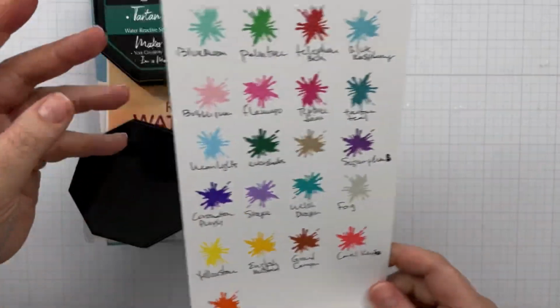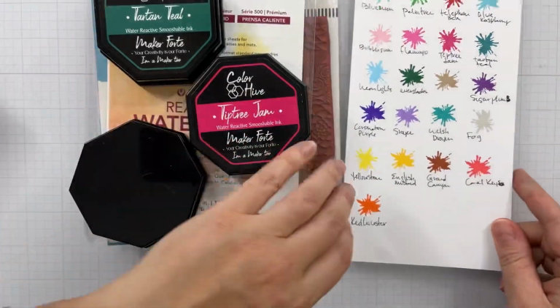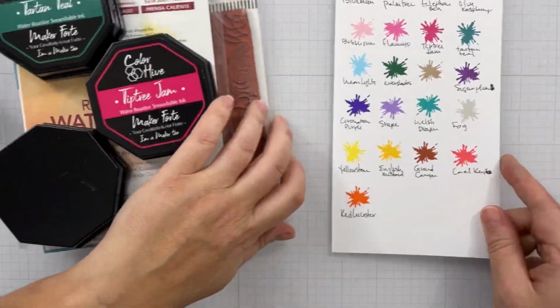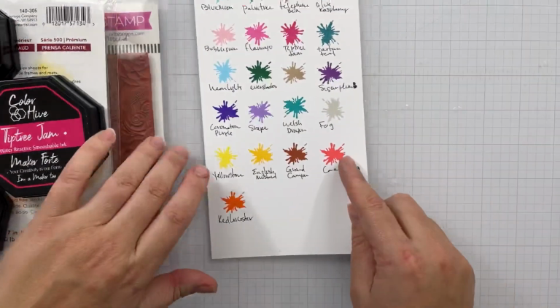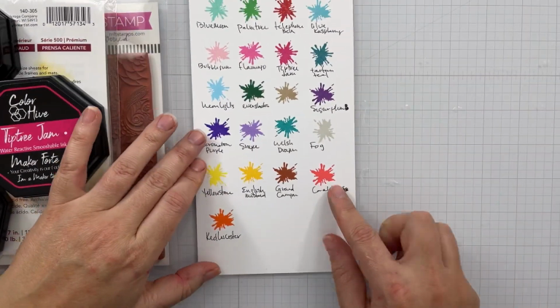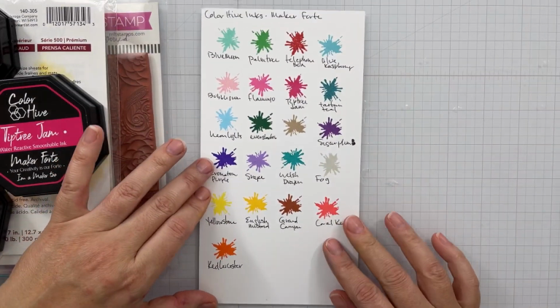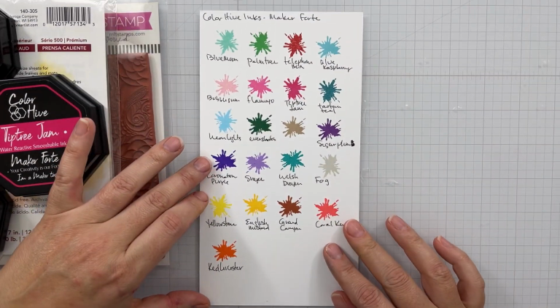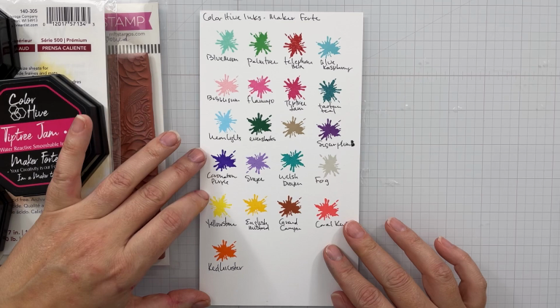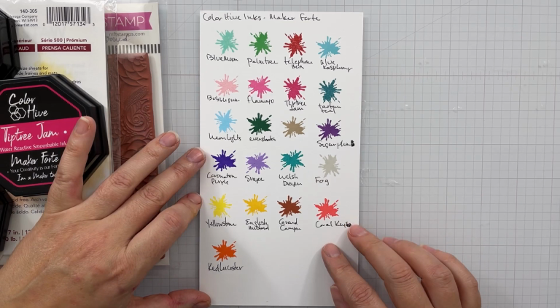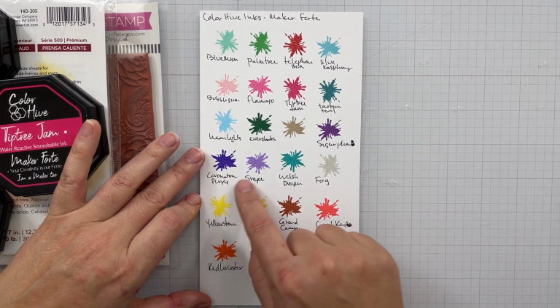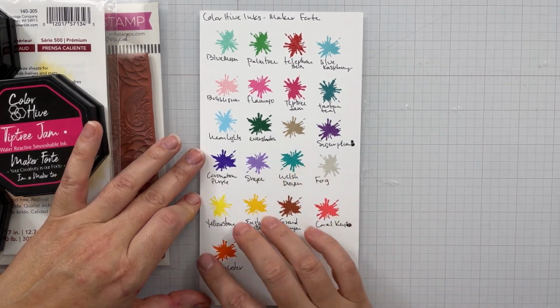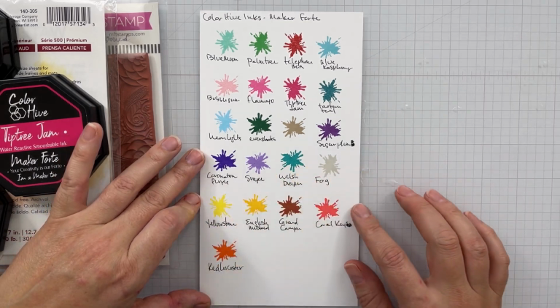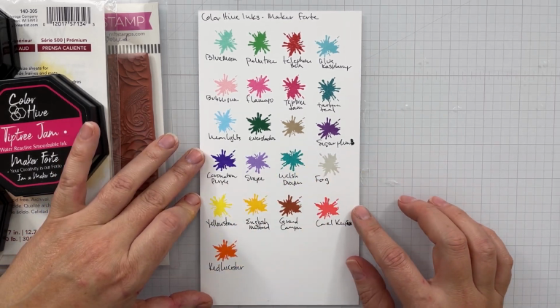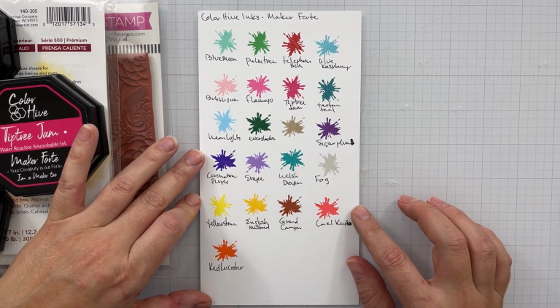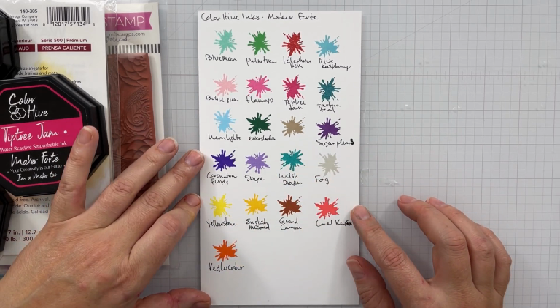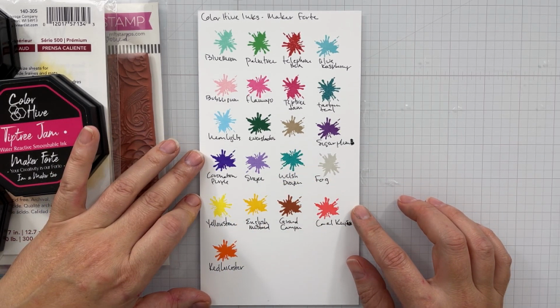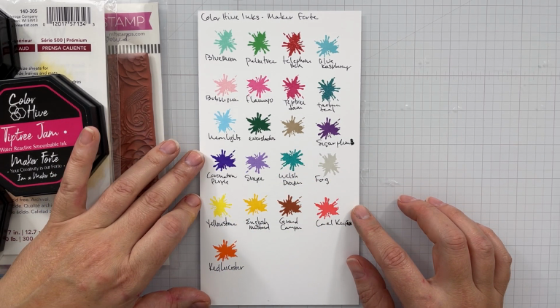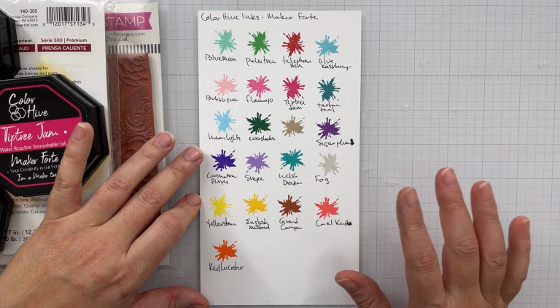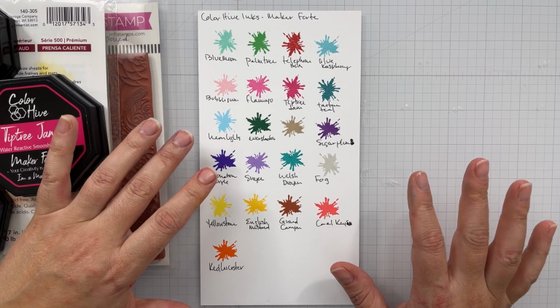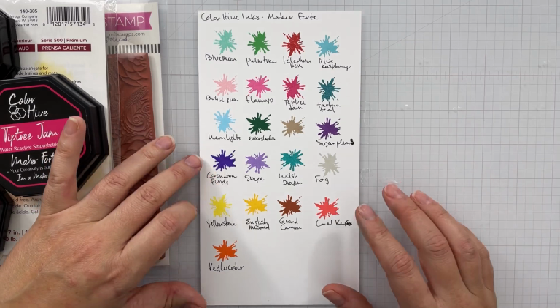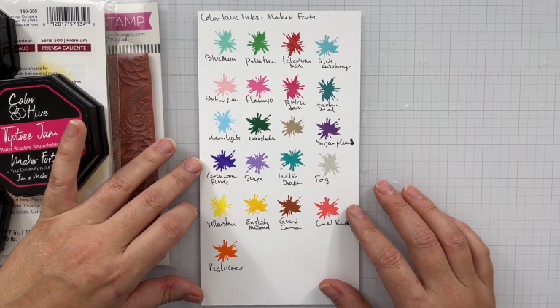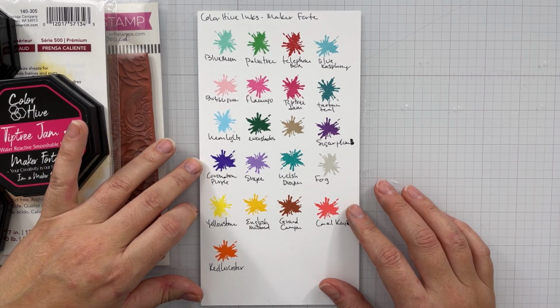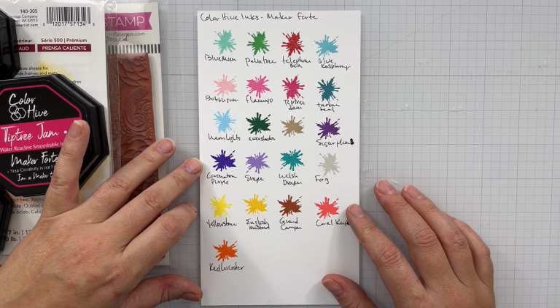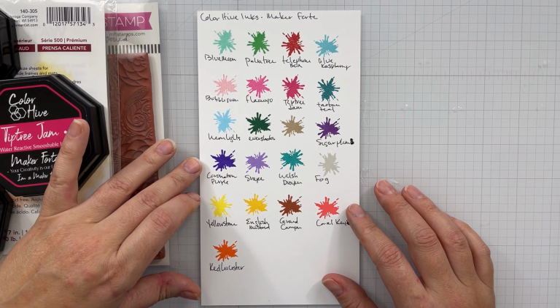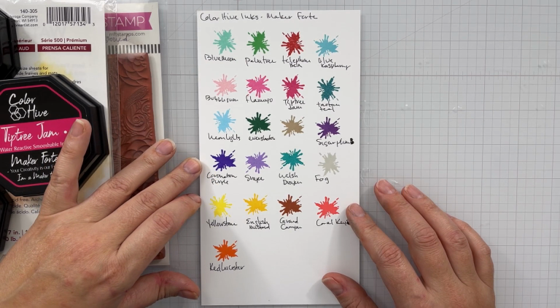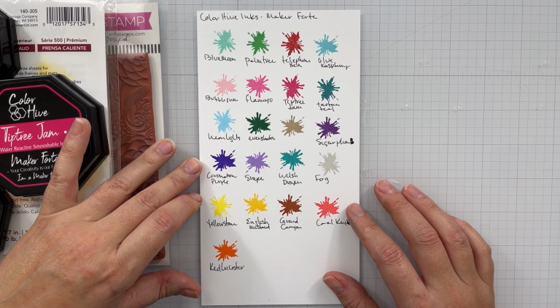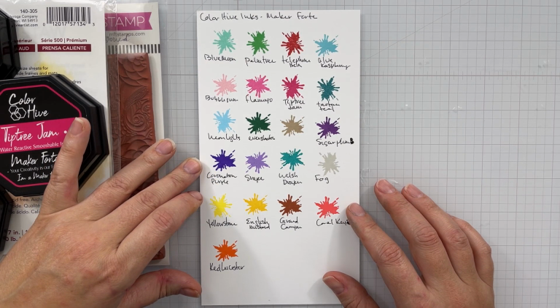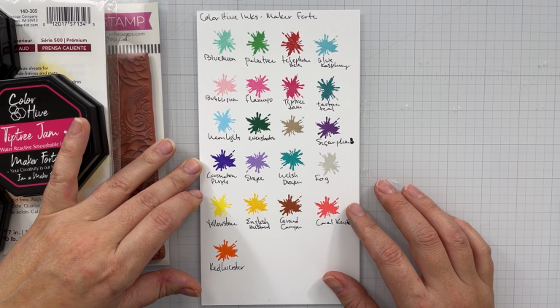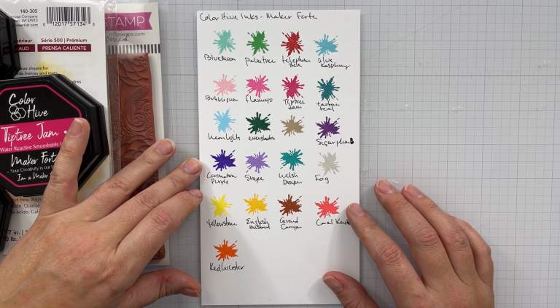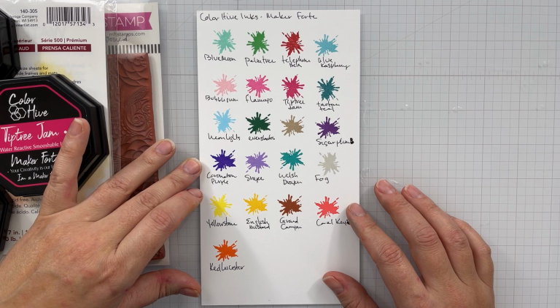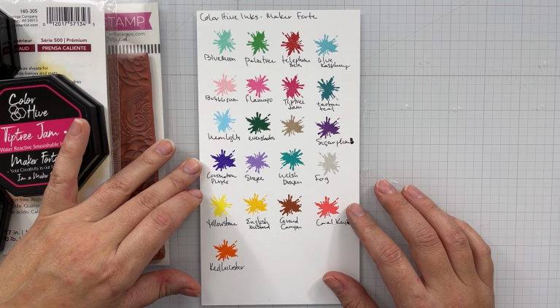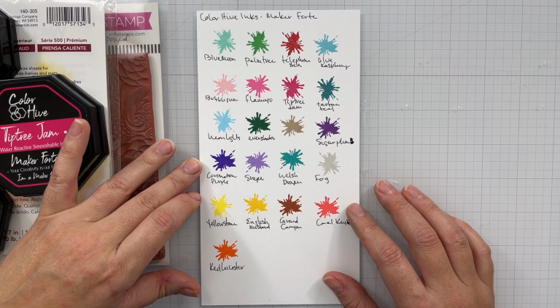I'm going to use Tartan Teal, Tiptree Jam, and Sugarplum. This is just a quick swatch that I make to have the colors right in front of my face so I can see which colors I think might go well together — I talked about that in a previous video.